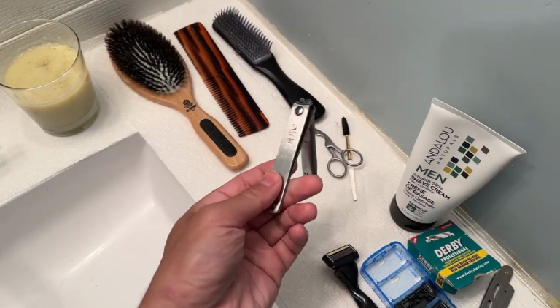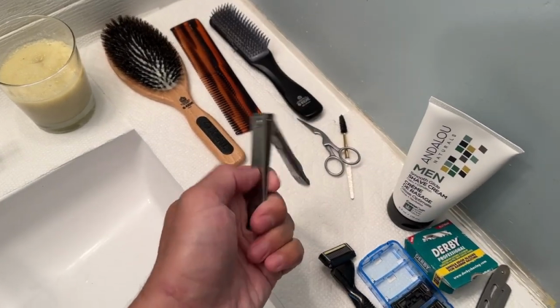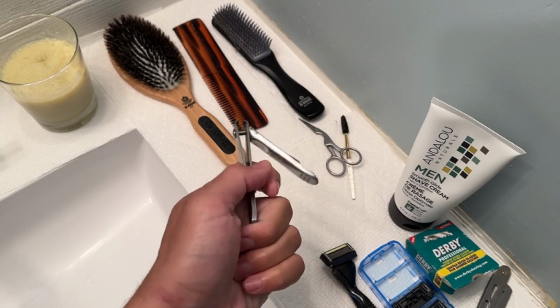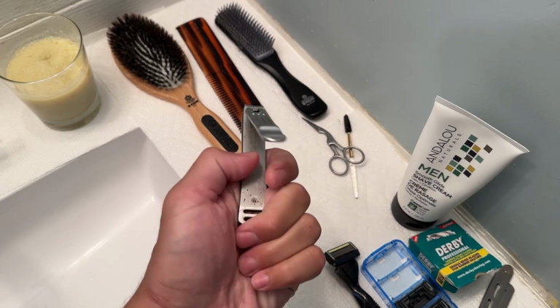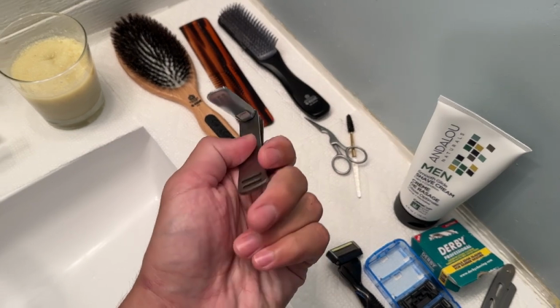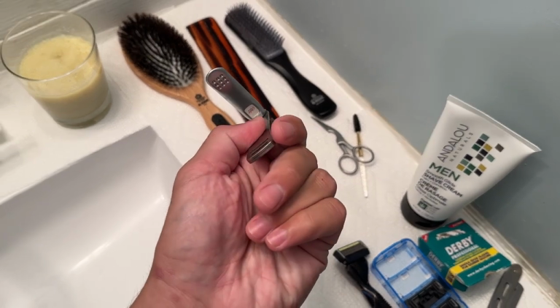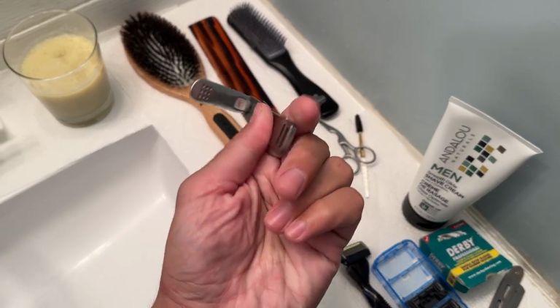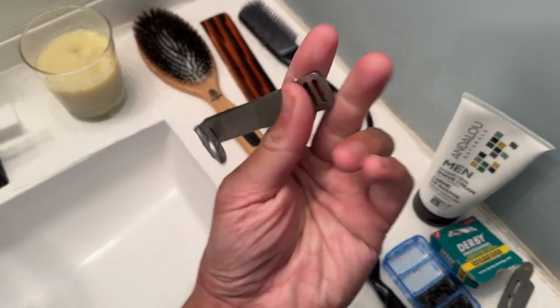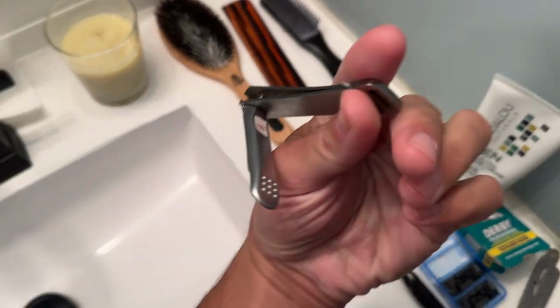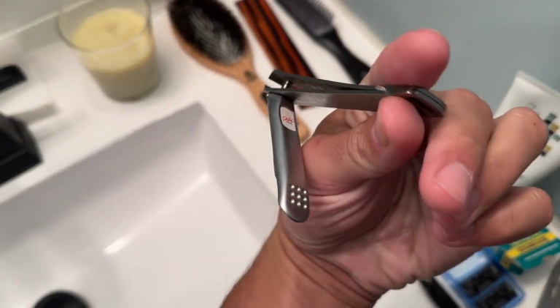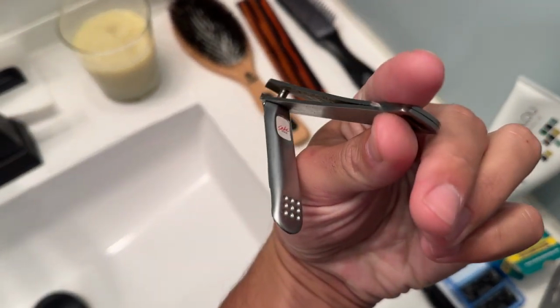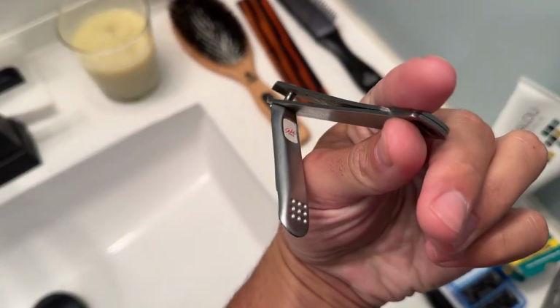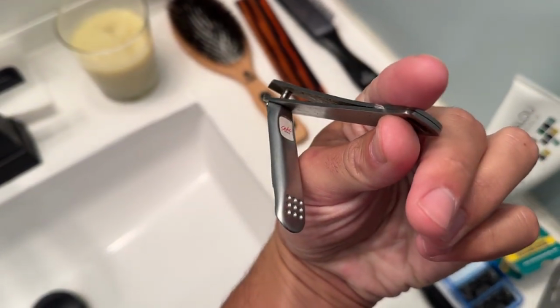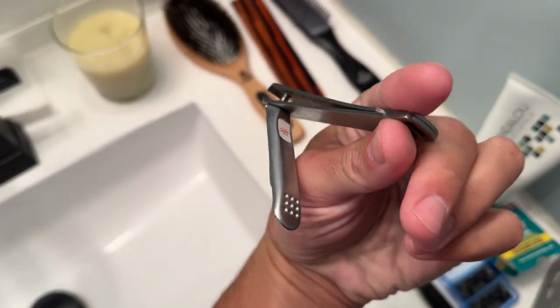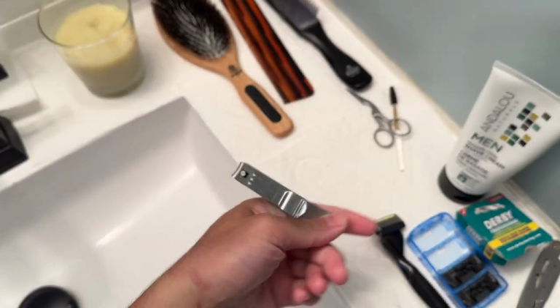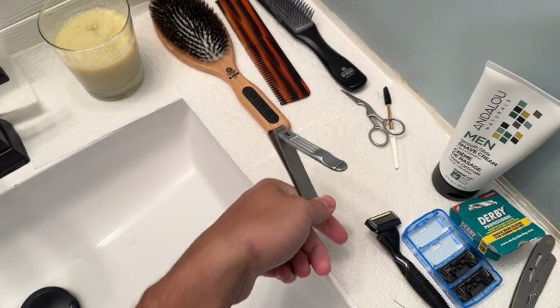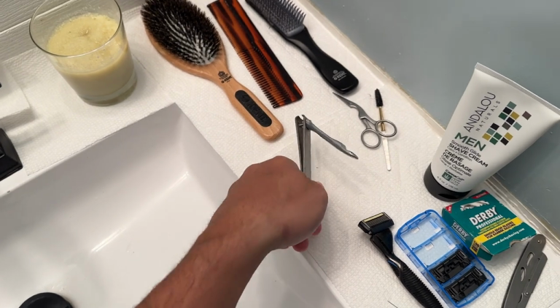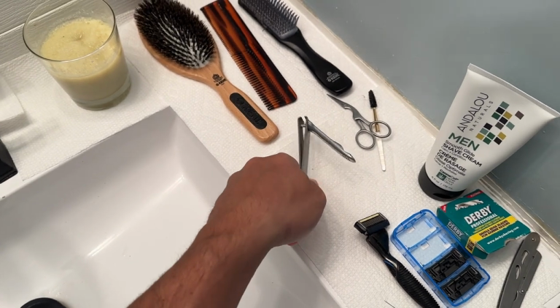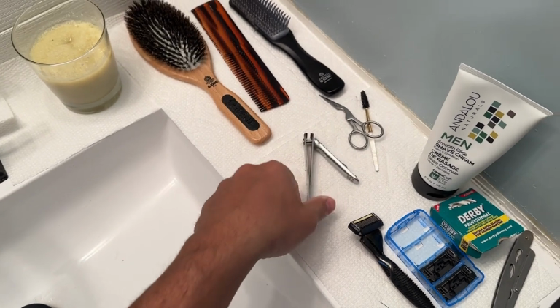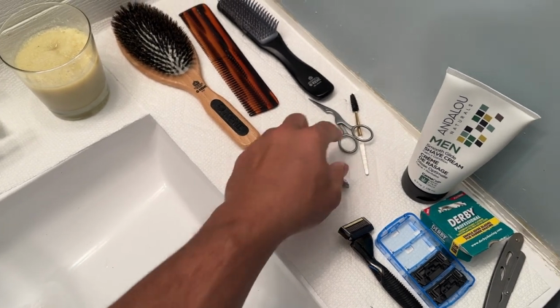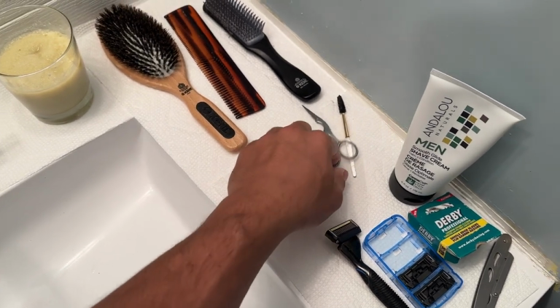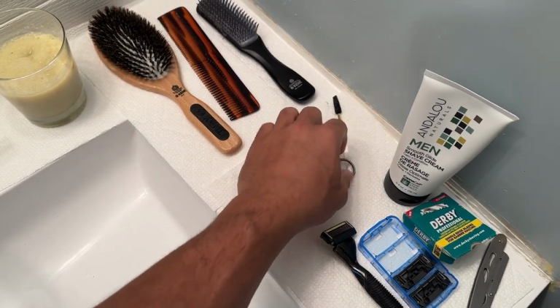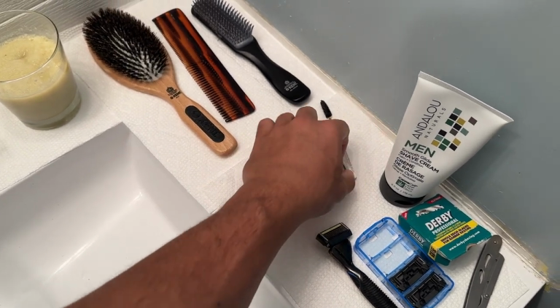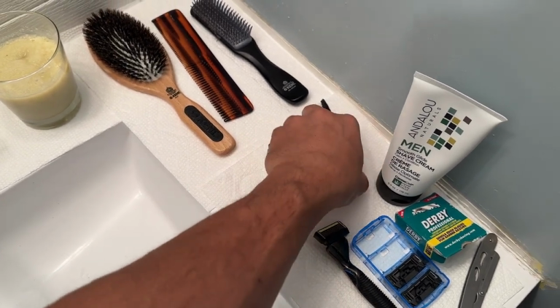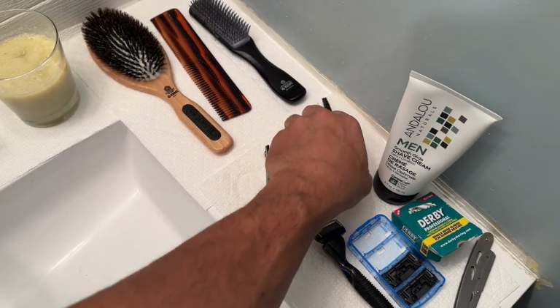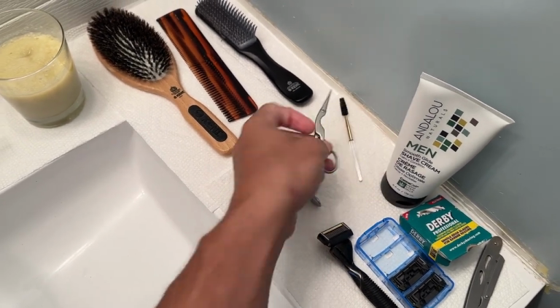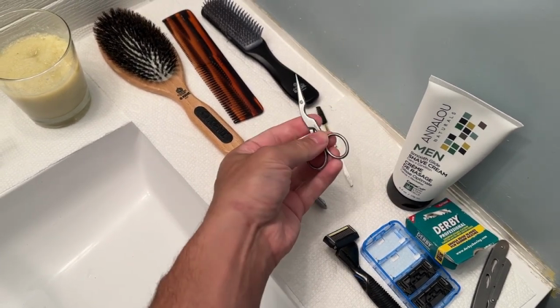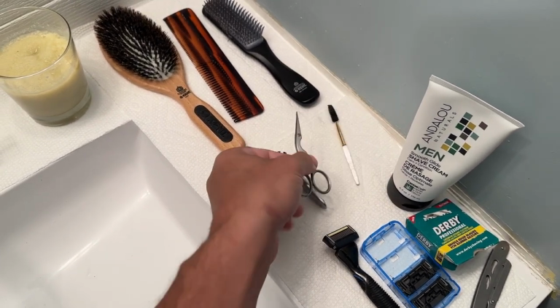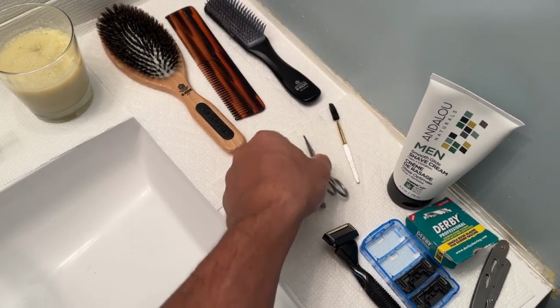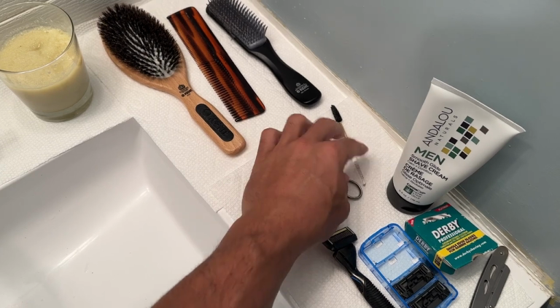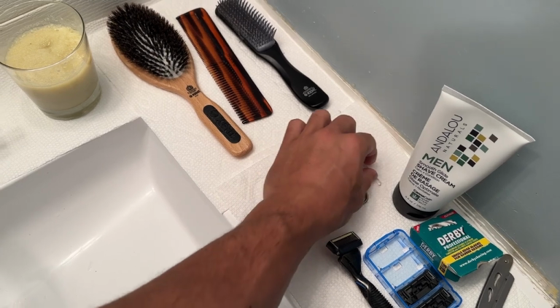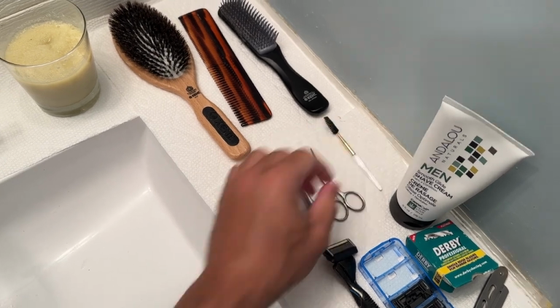I like these nail clippers a lot. I think the brand is called Secchi. I'll put everything on my Amazon shop. These are for my eyebrows — scissors and just a little brush.